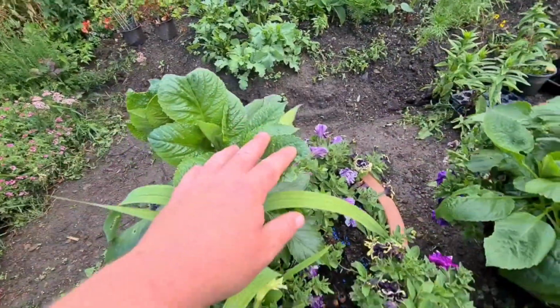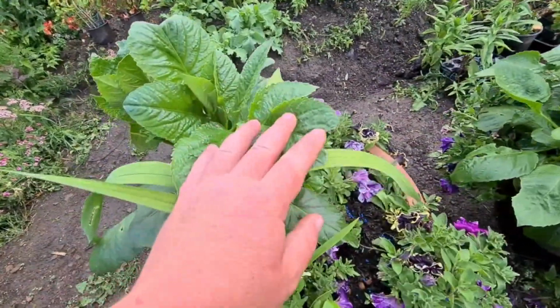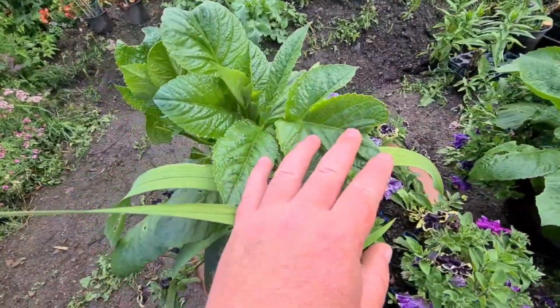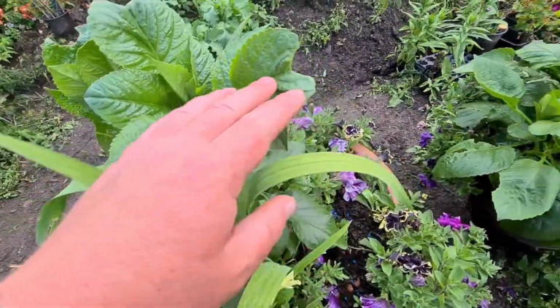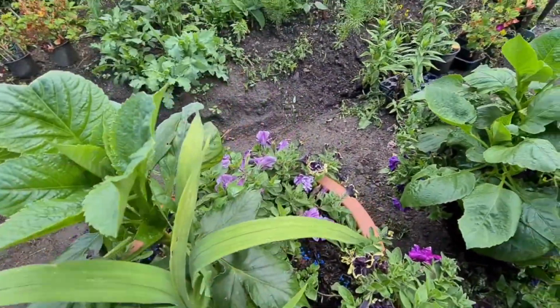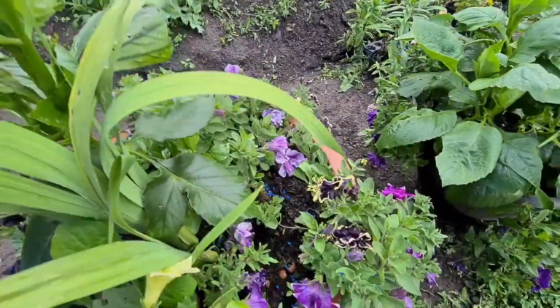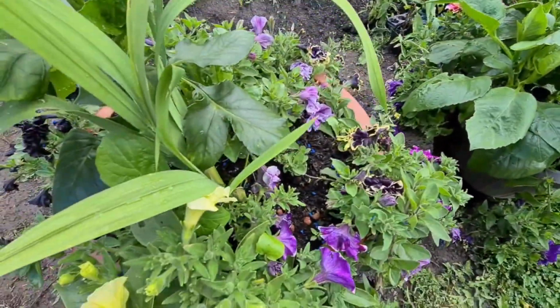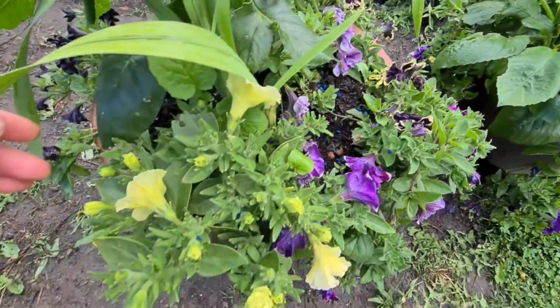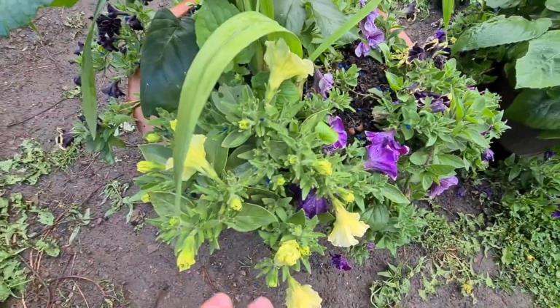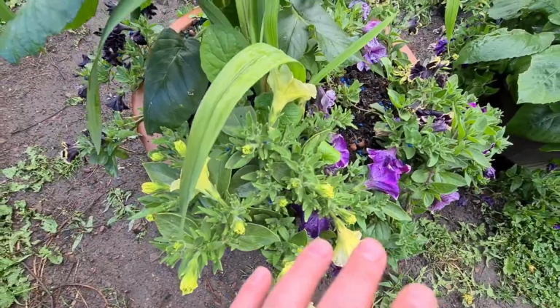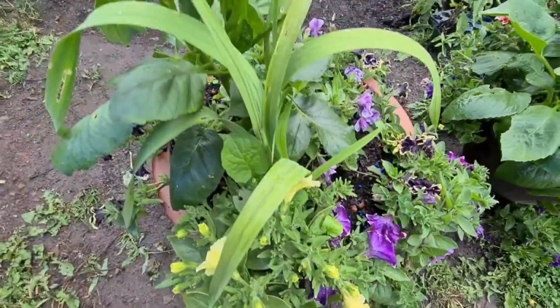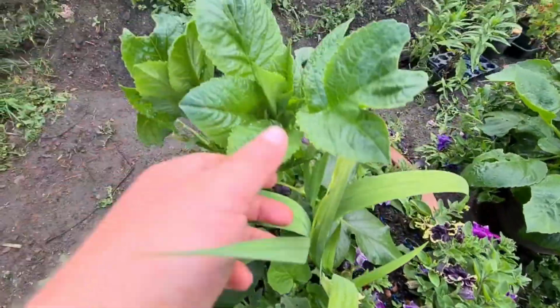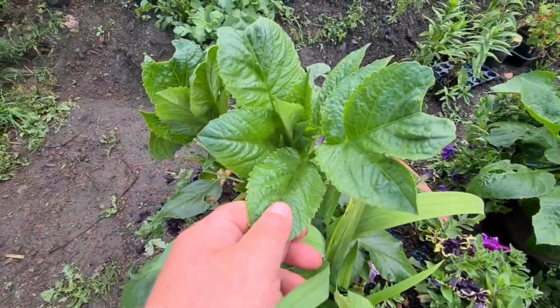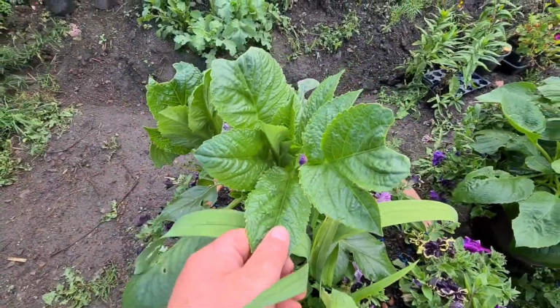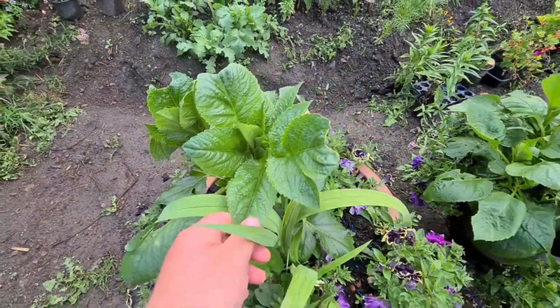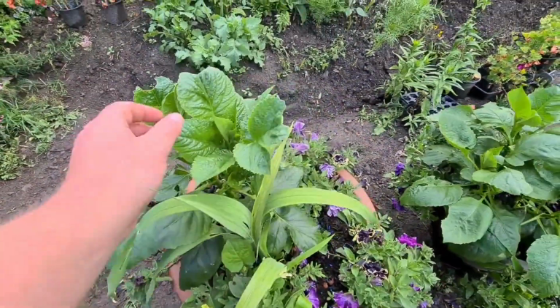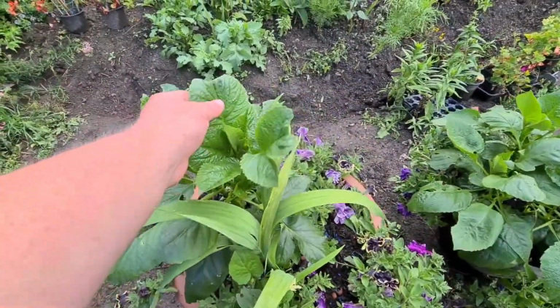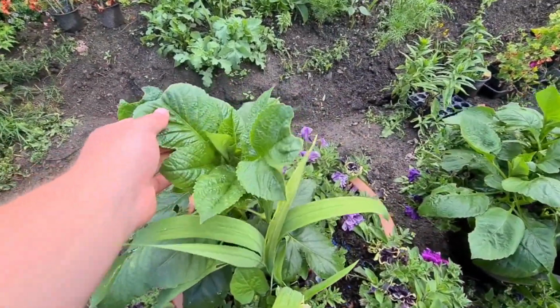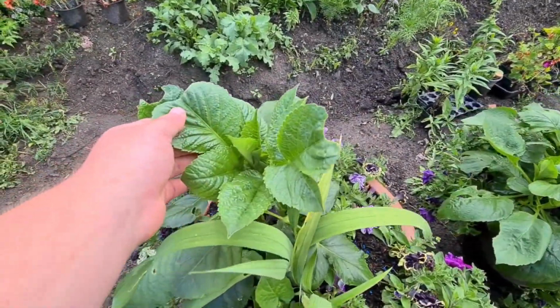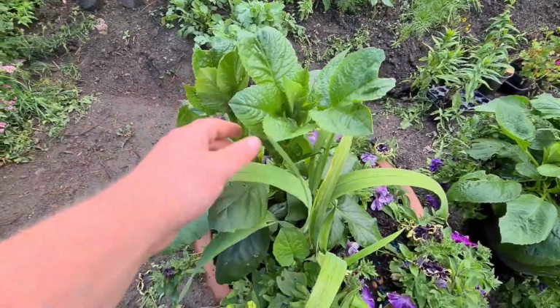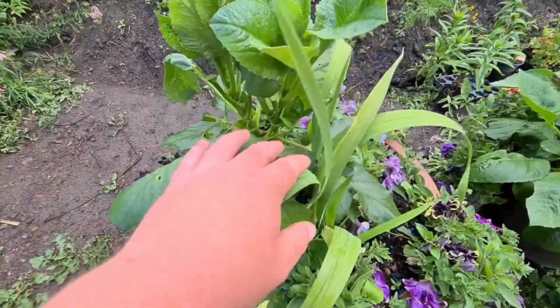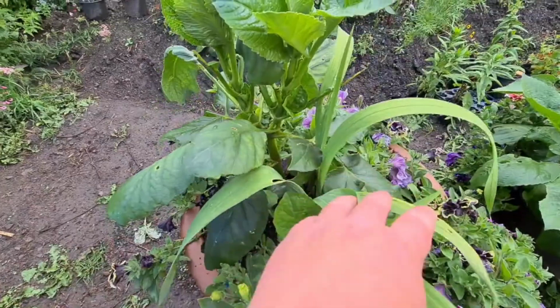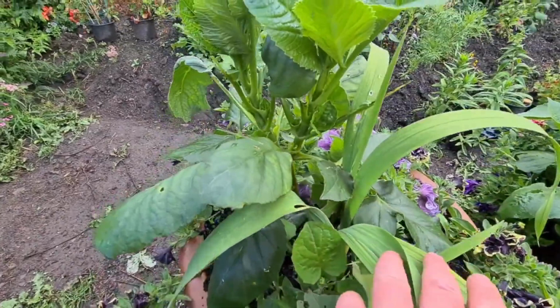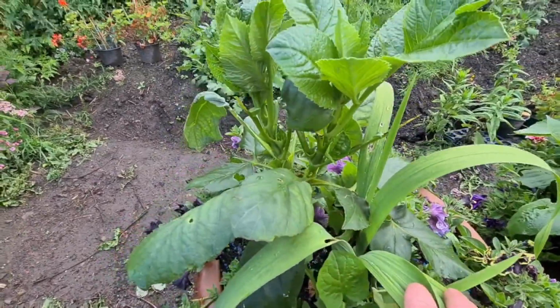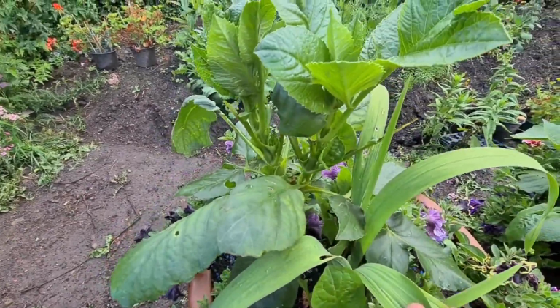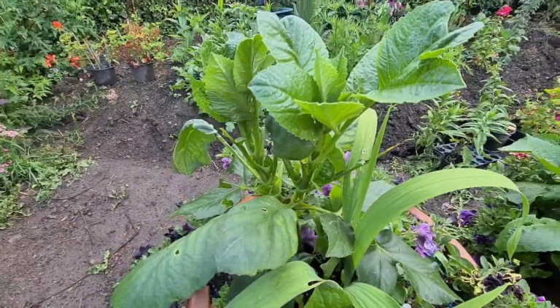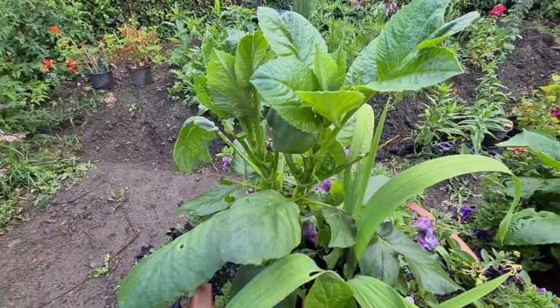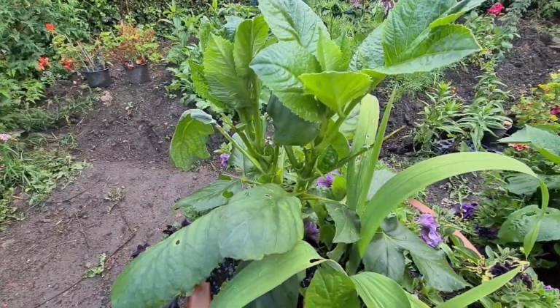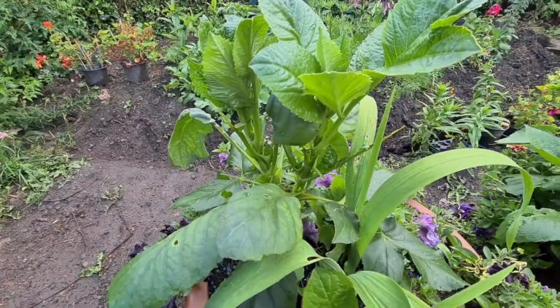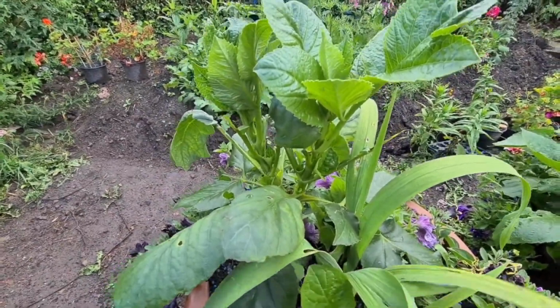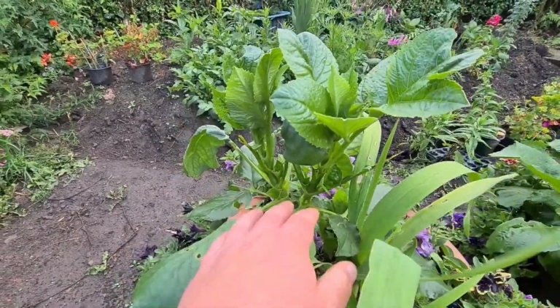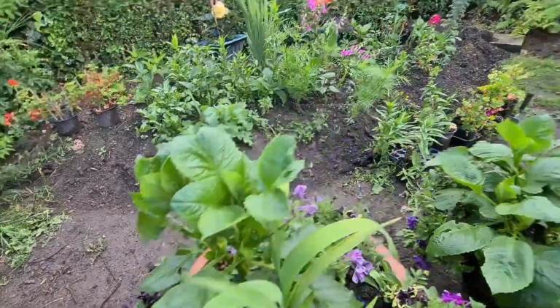I had to put some slug pellets down, which I don't like doing these days, but I had to because they were just getting absolutely hammered with the slugs and snails. And look at the difference - that's probably five days growth. They're absolutely massive now.